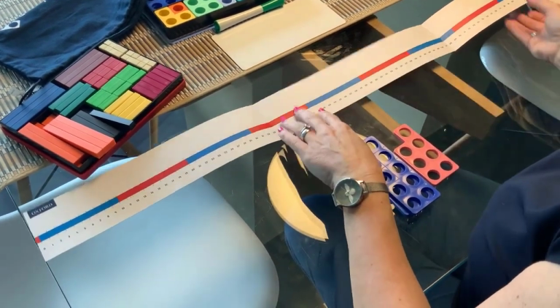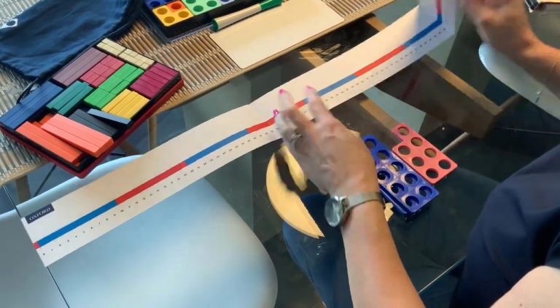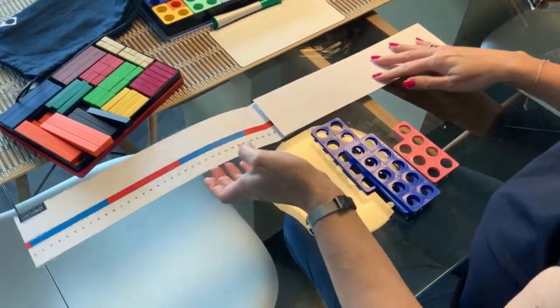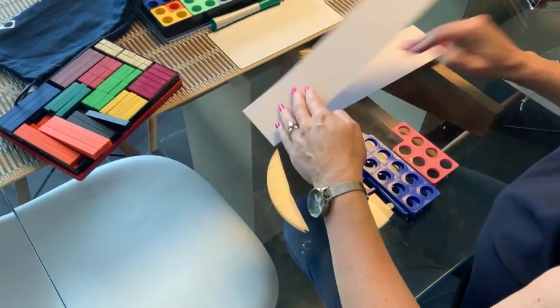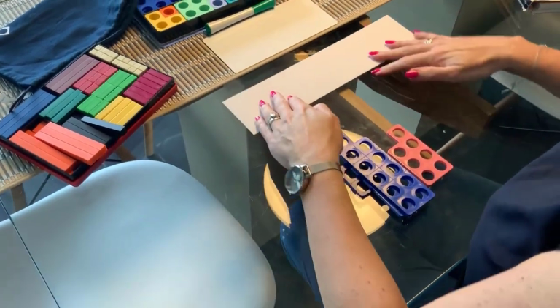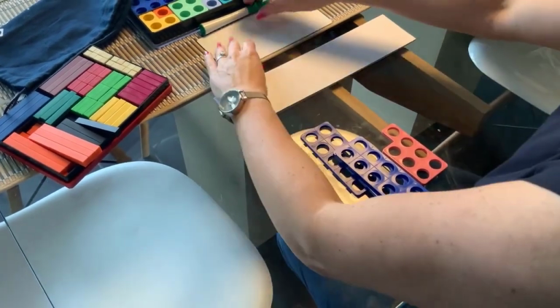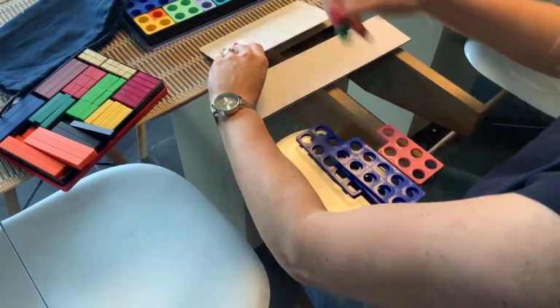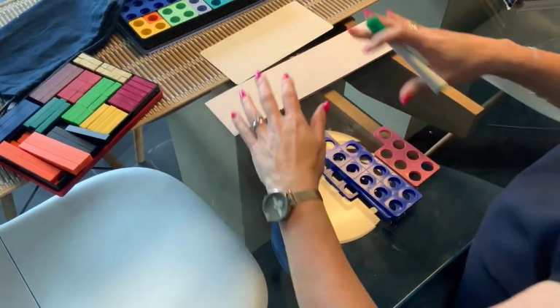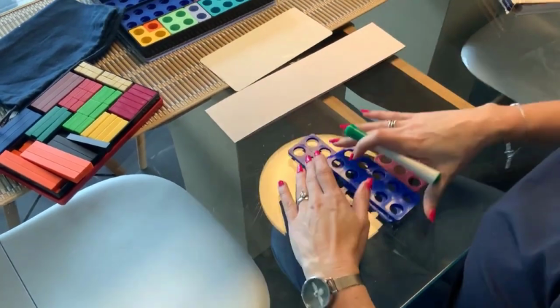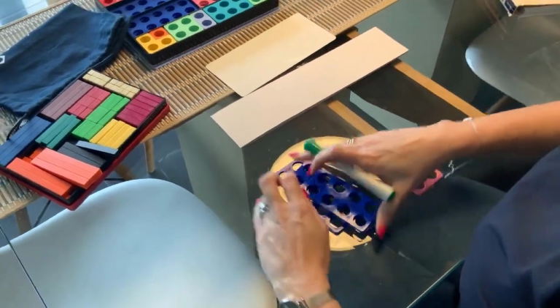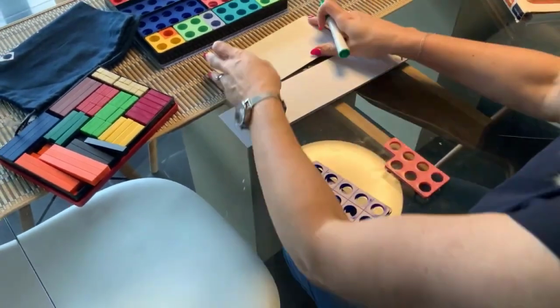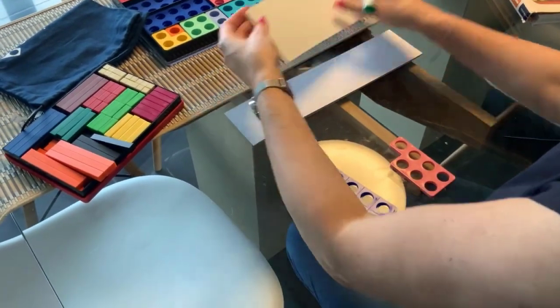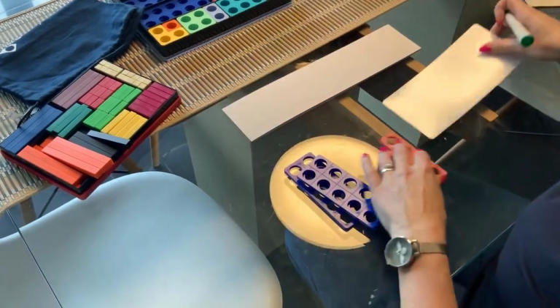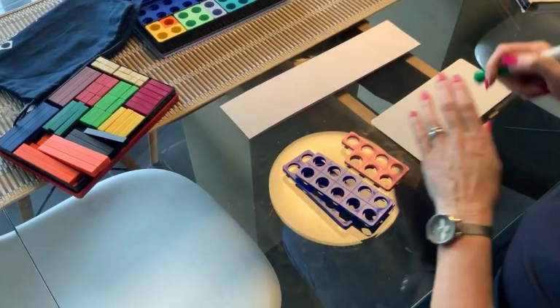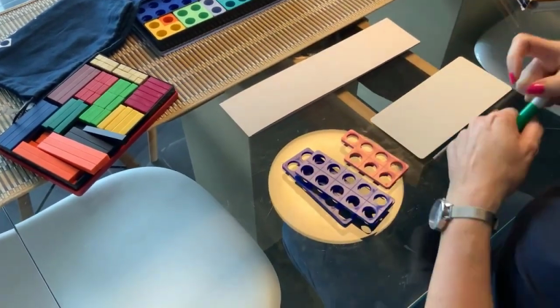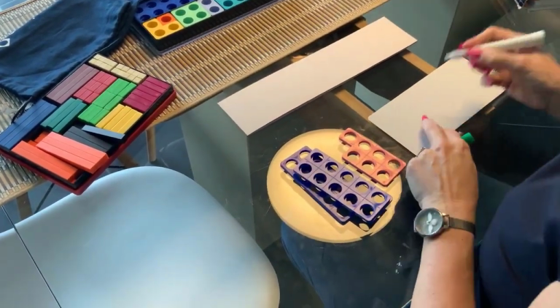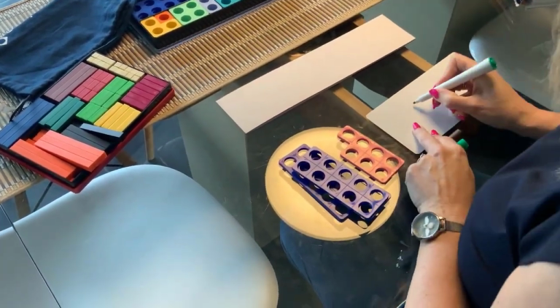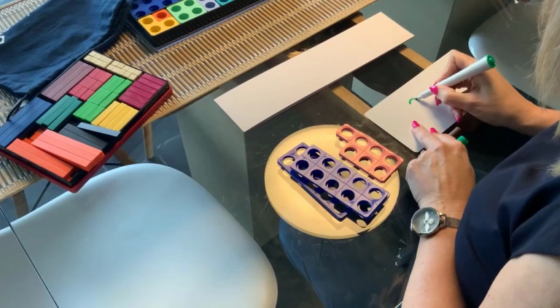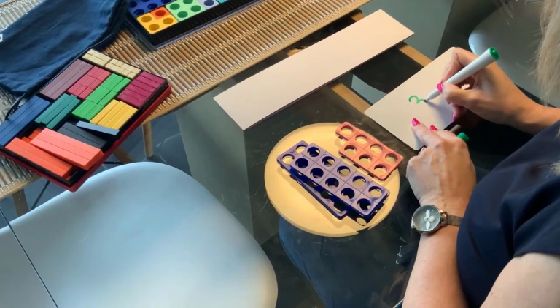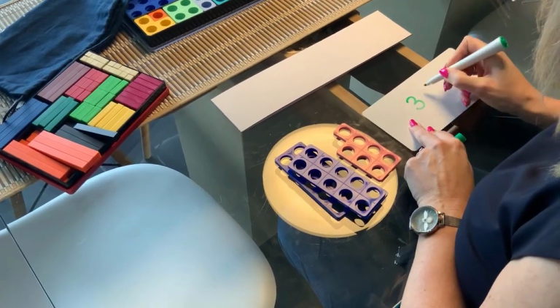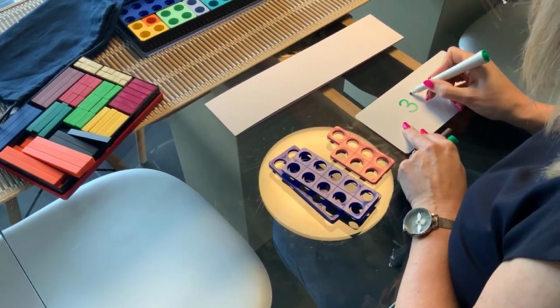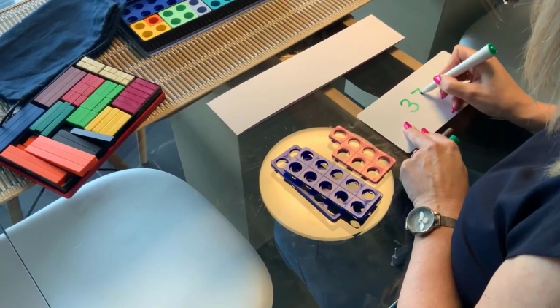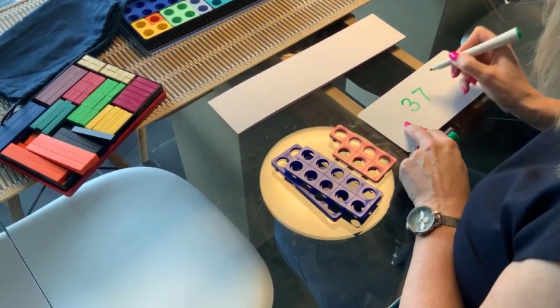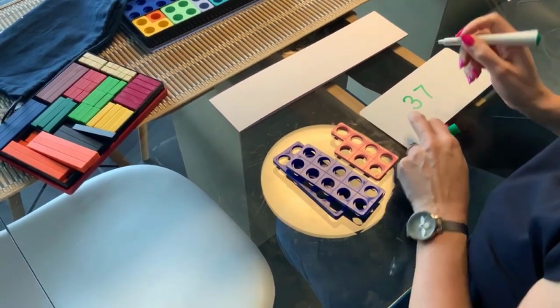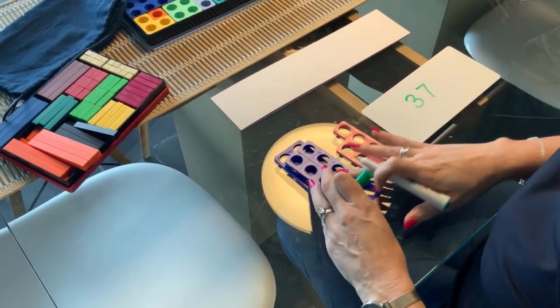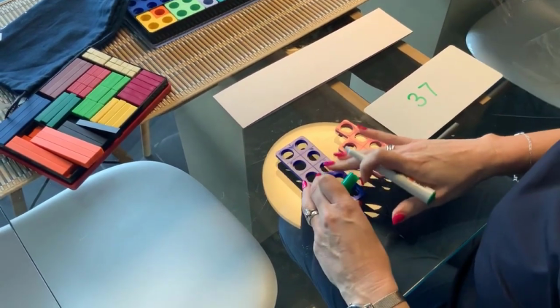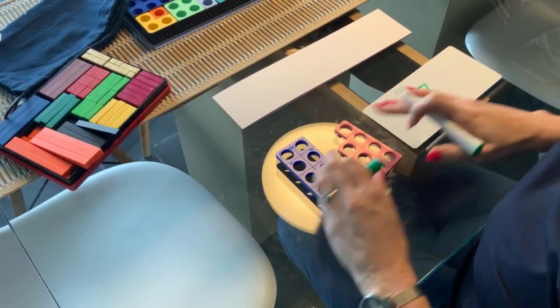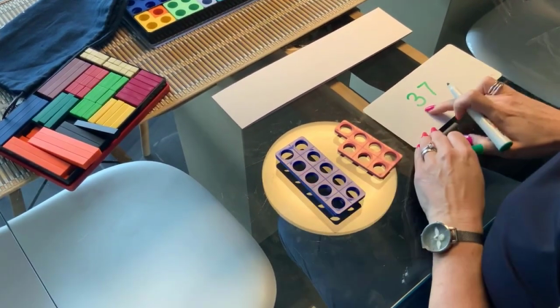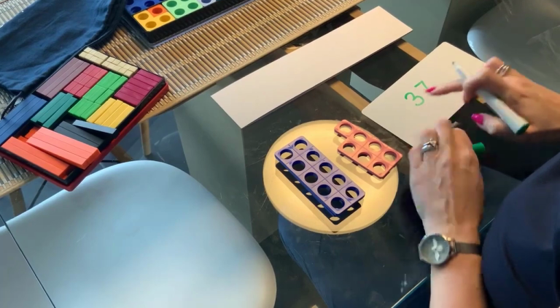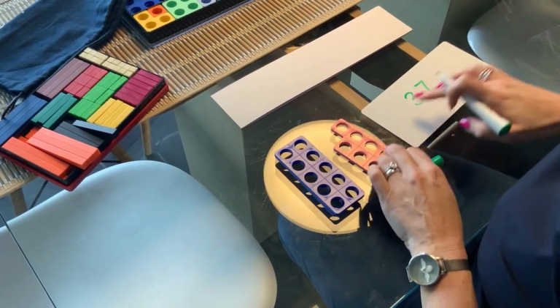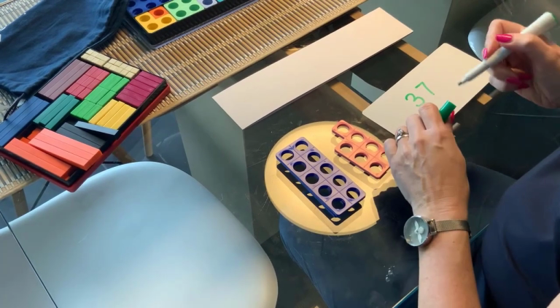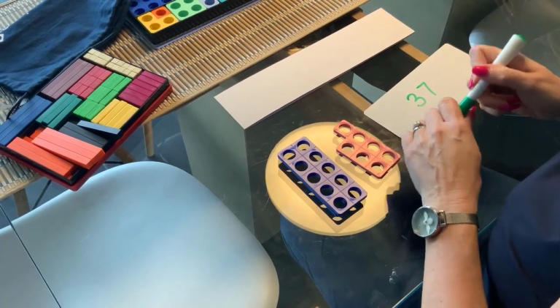Then we're going to say: can we look at the Numicon shapes and the position on the number line, and can we write the numeral? Here we want the children to write three 10s and seven — 37. This represents the three 10s, and this represents the seven.